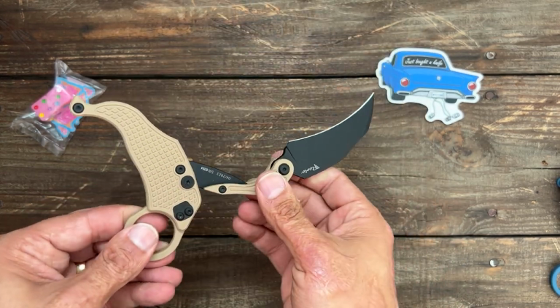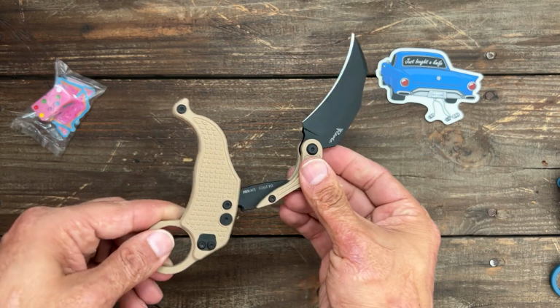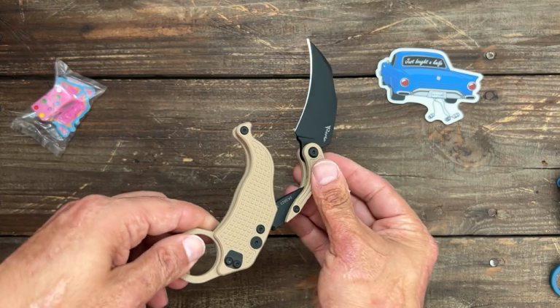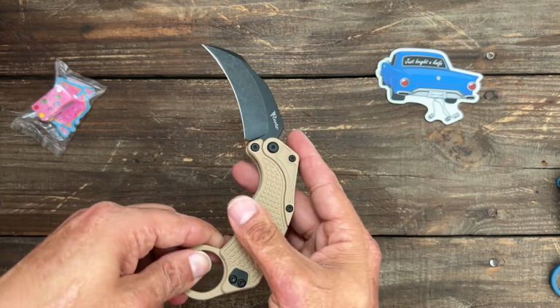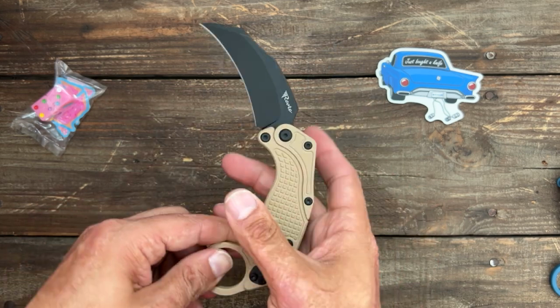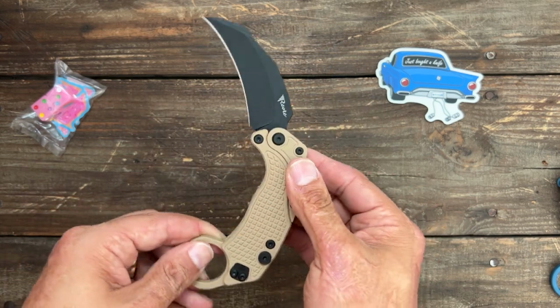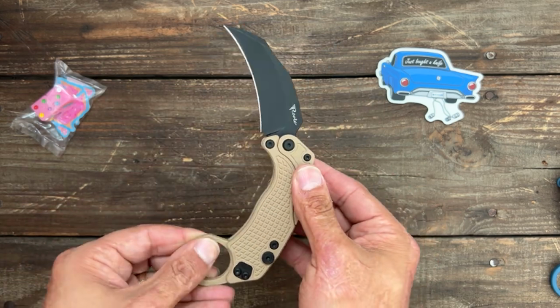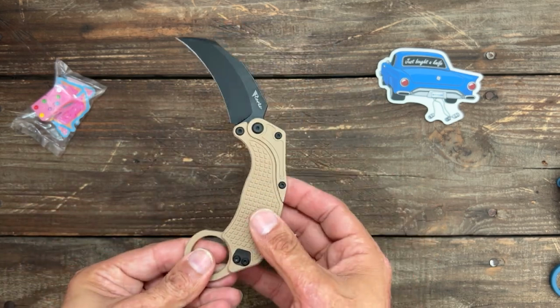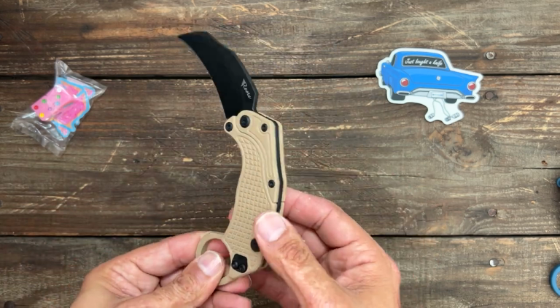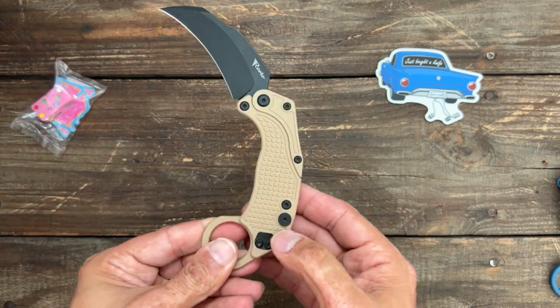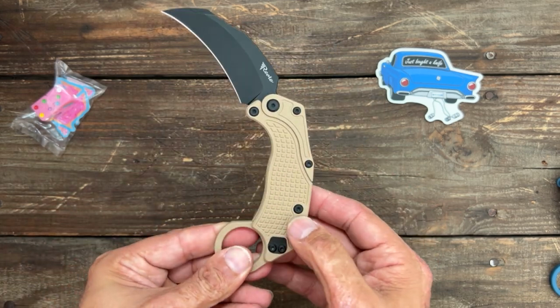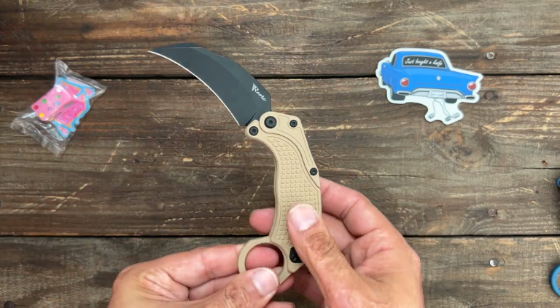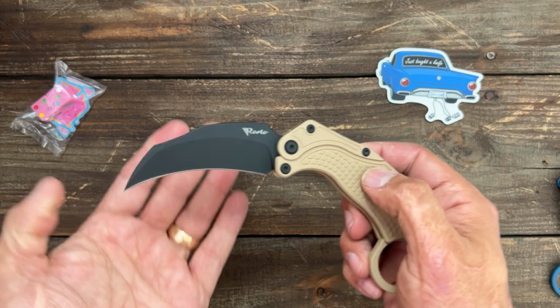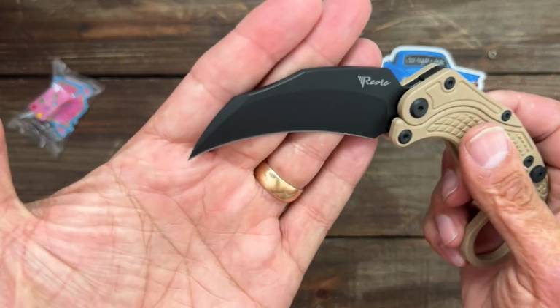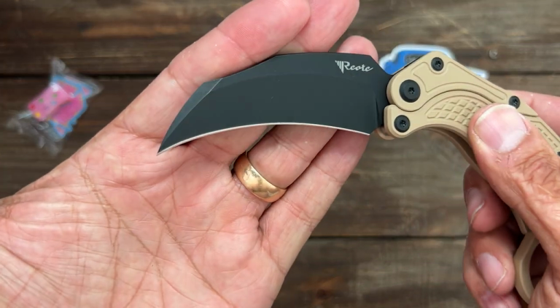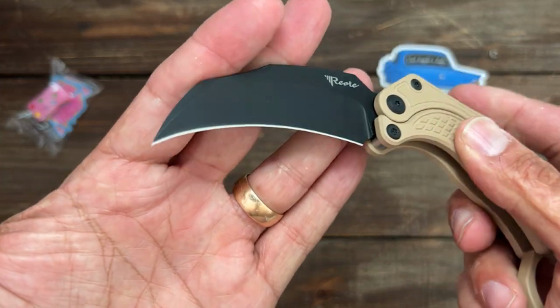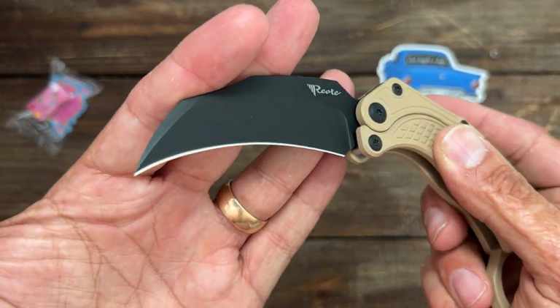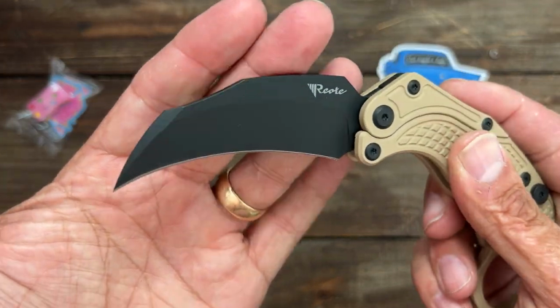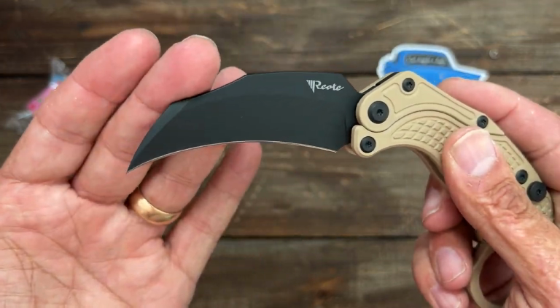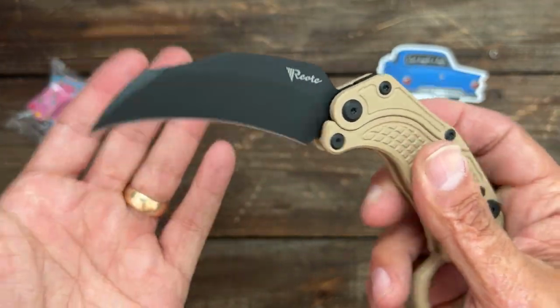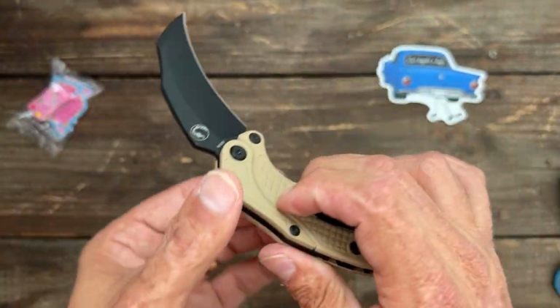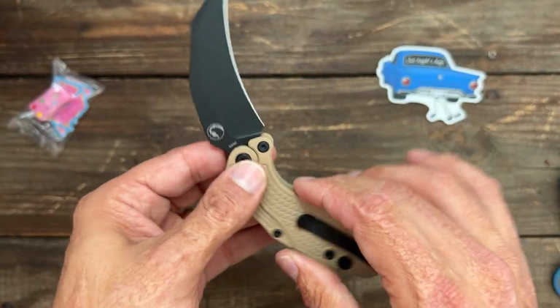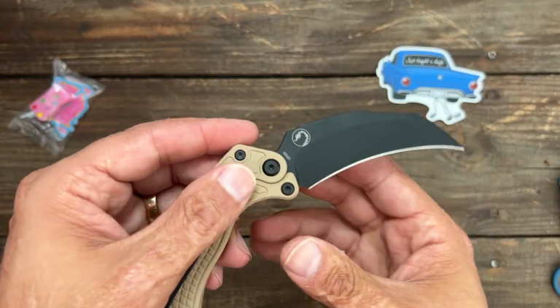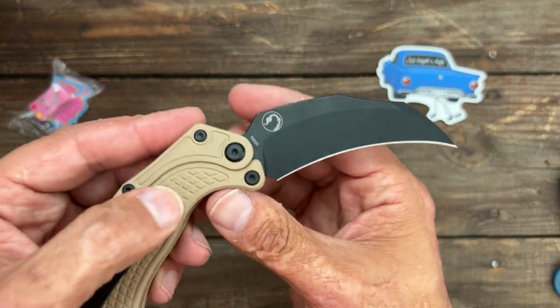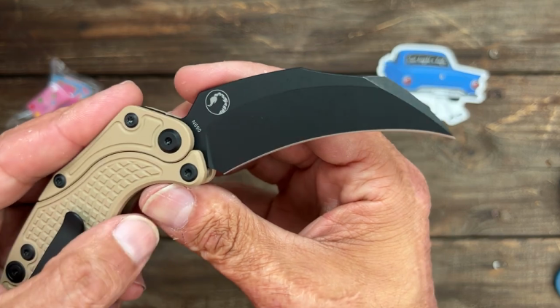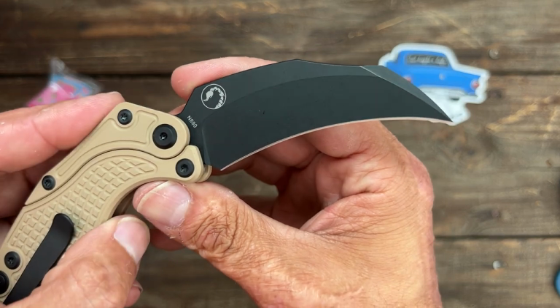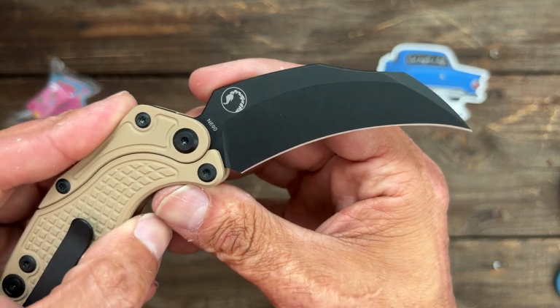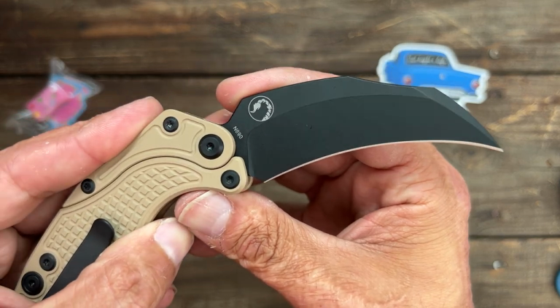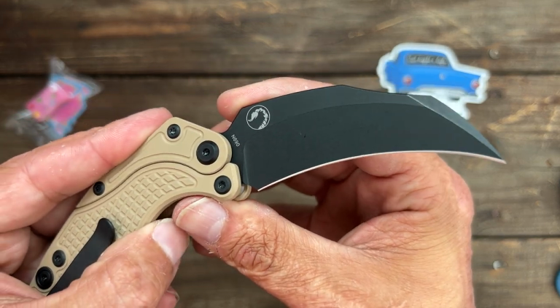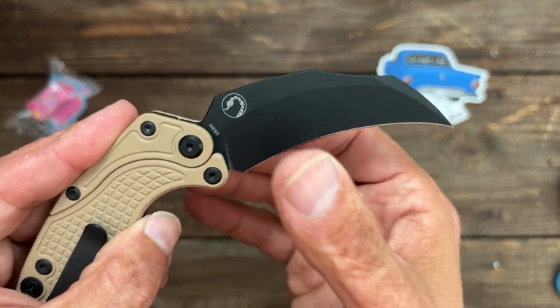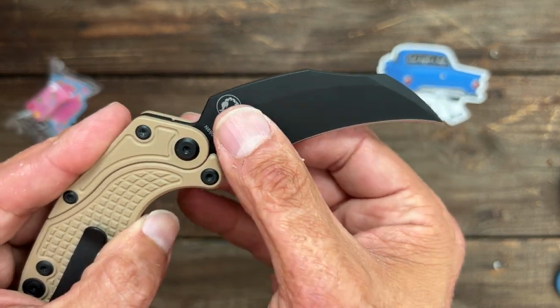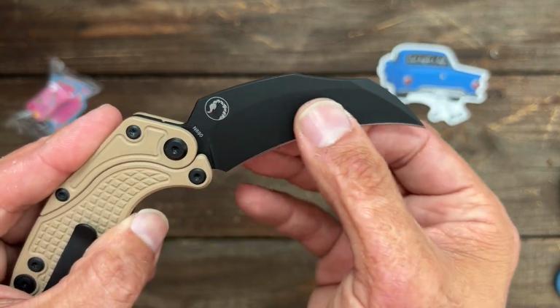That's just frightening just to look at. It does lock in this position — that button releases it — and you get this wicked hawkbill blade. It's N690 steel, and you don't need more than that for this kind of knife.